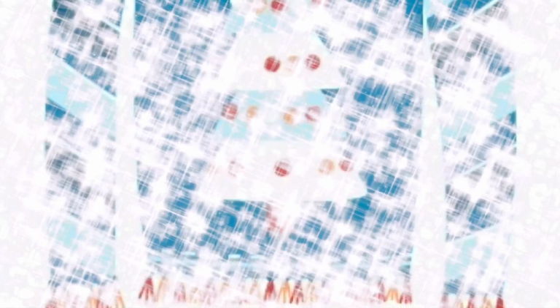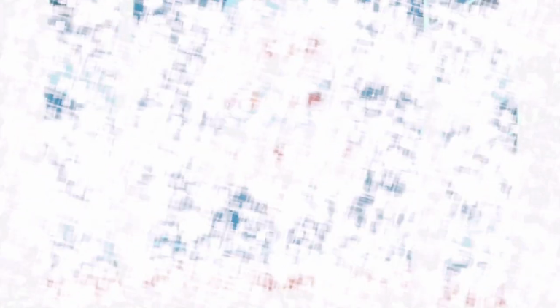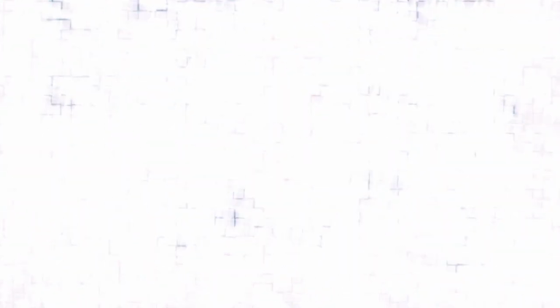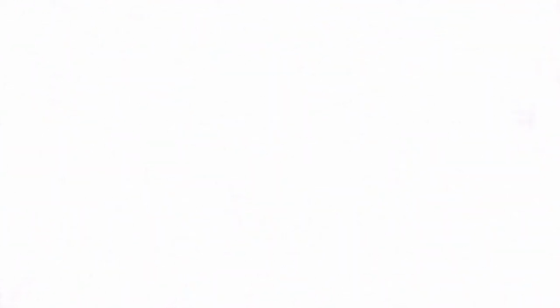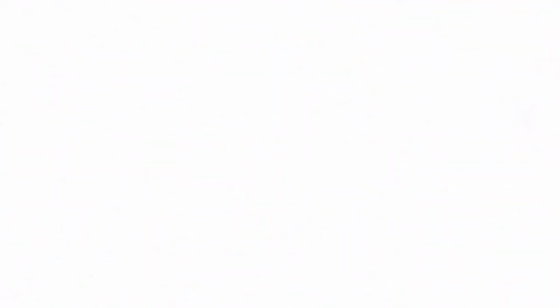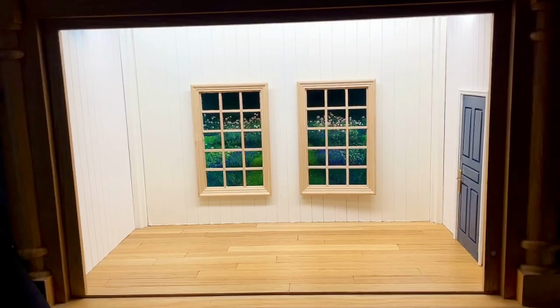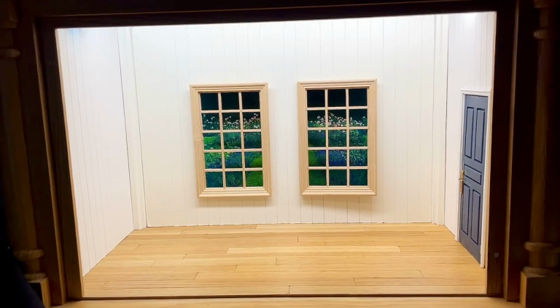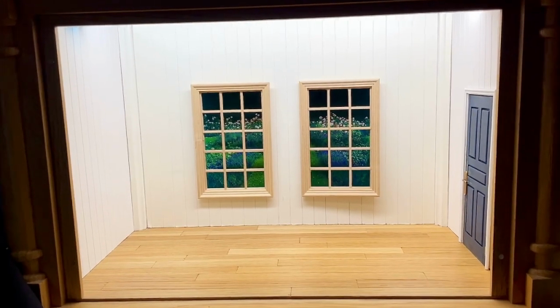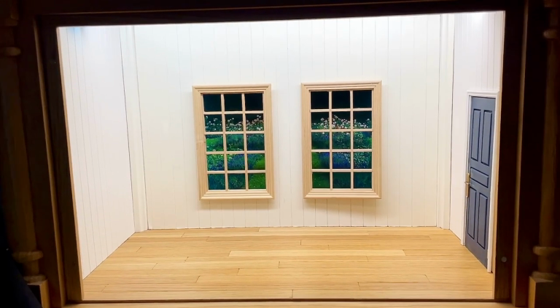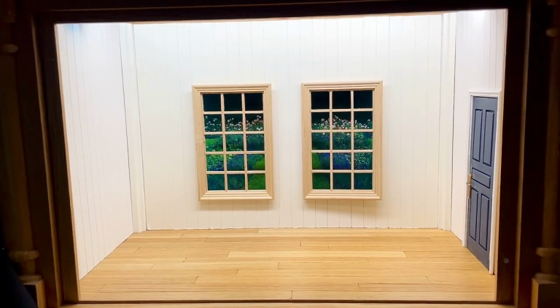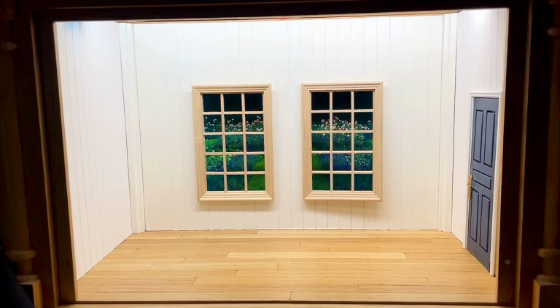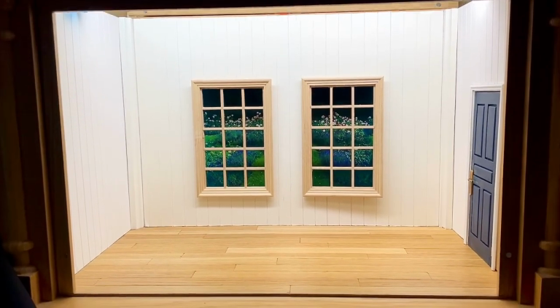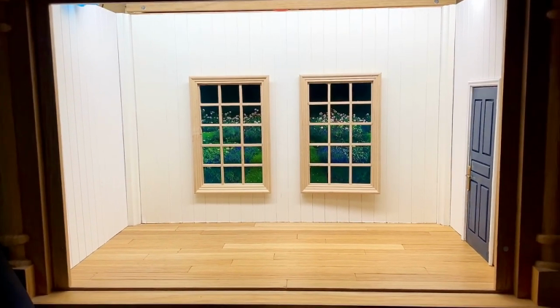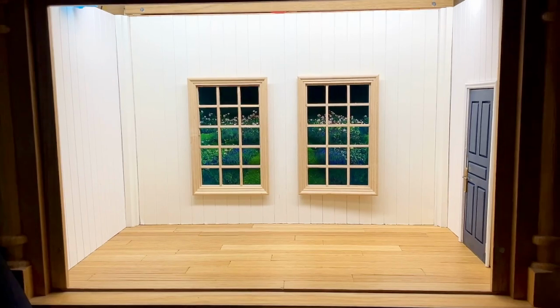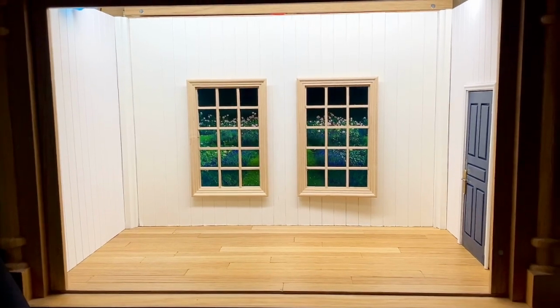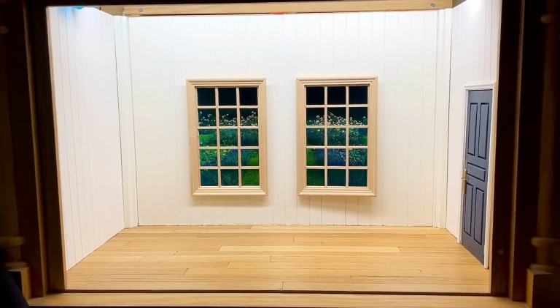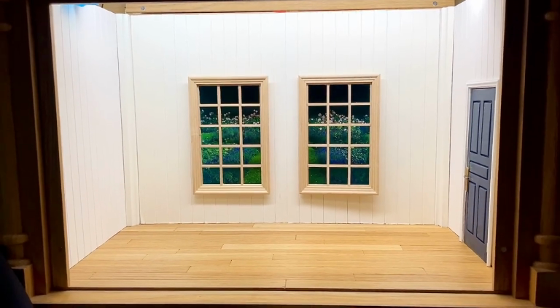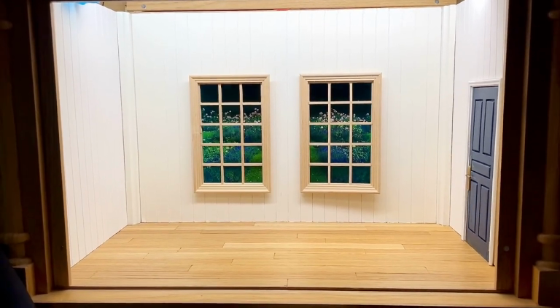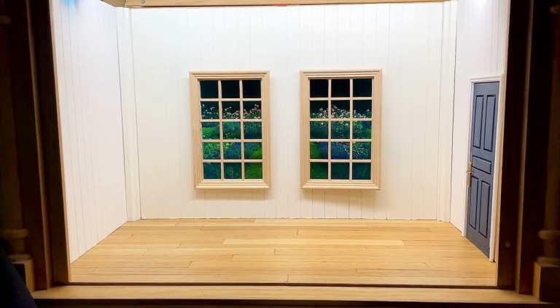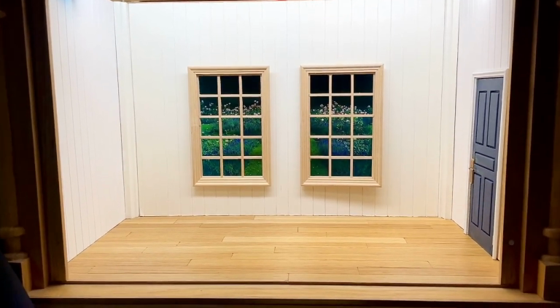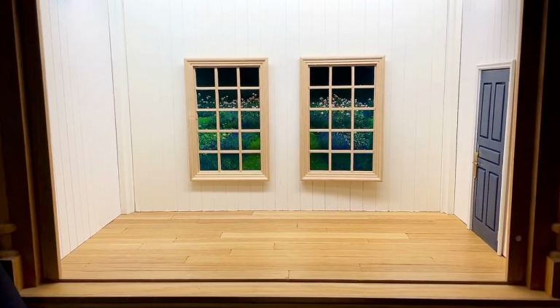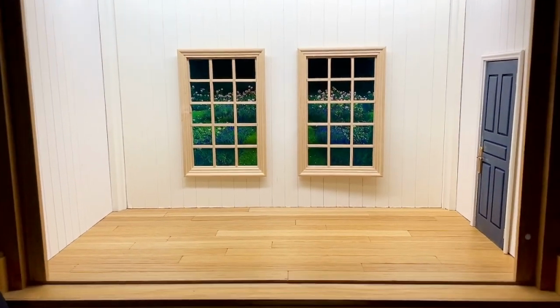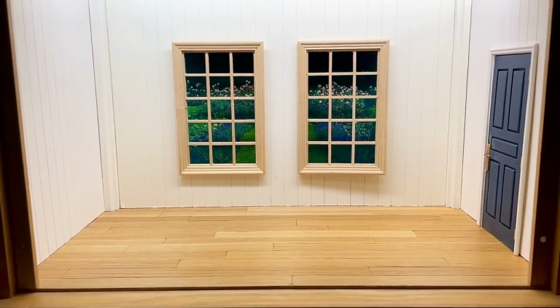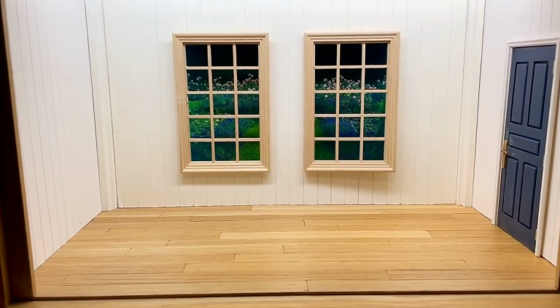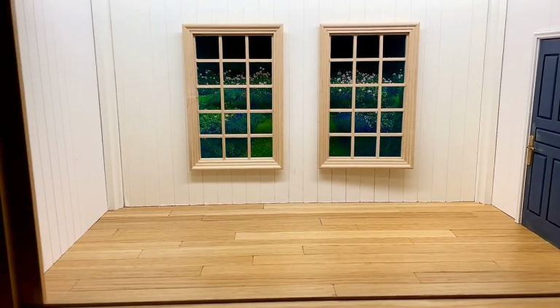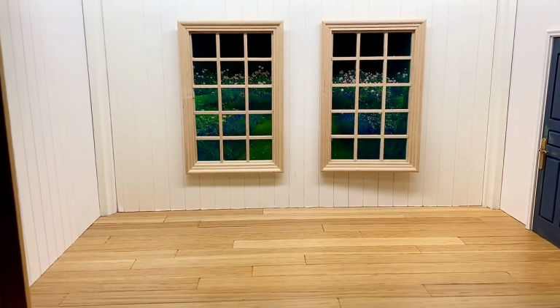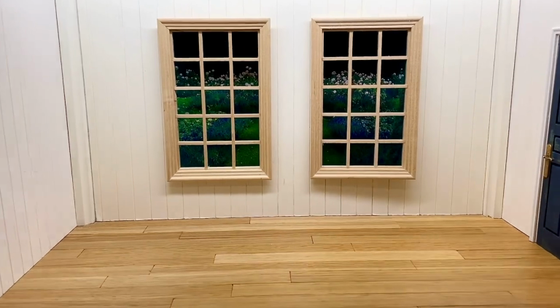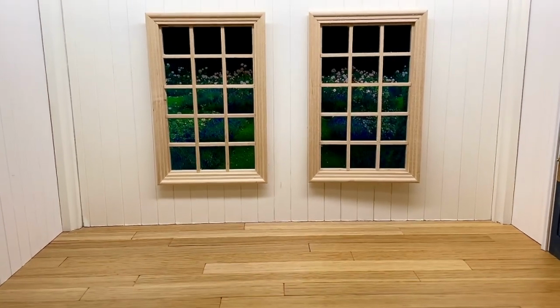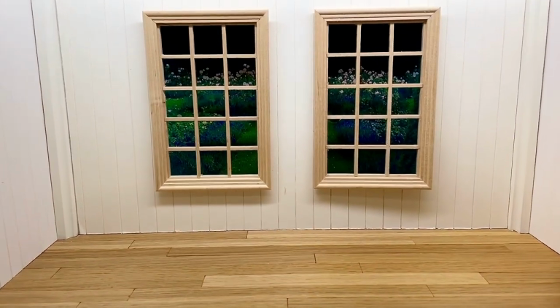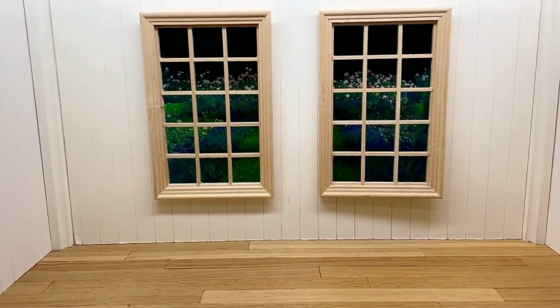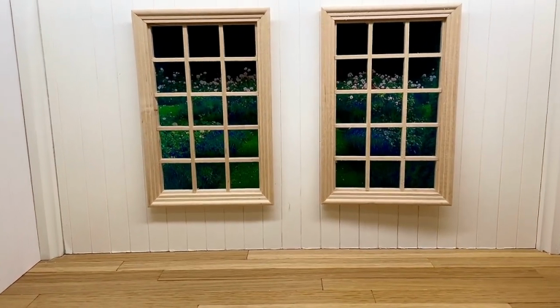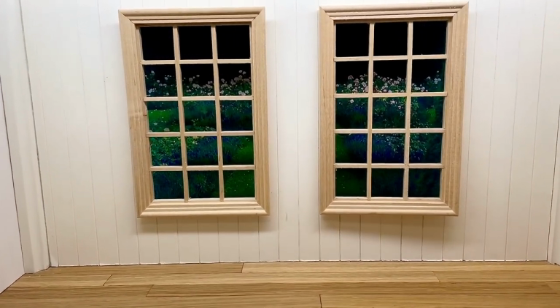Hello everyone, and welcome to day 14 of my Advent calendar. Today I can finally show you a little bit more of what I've been working on.